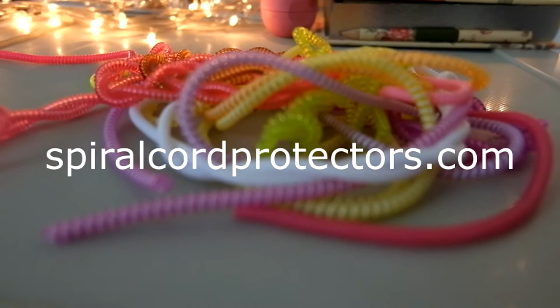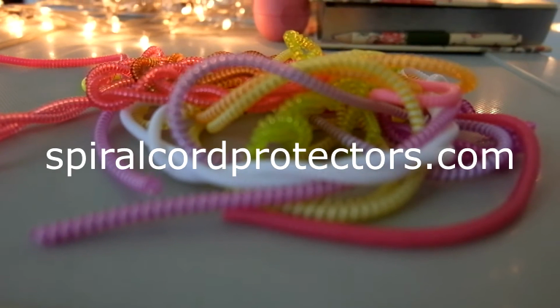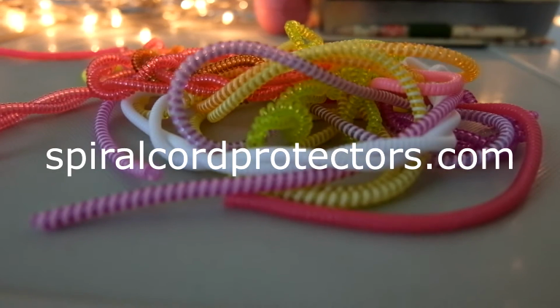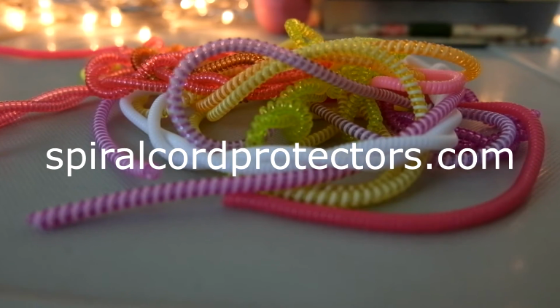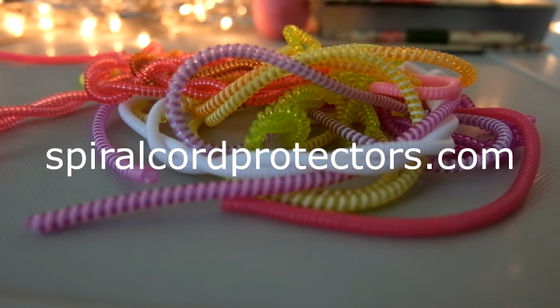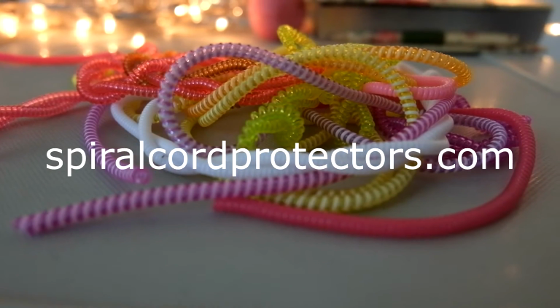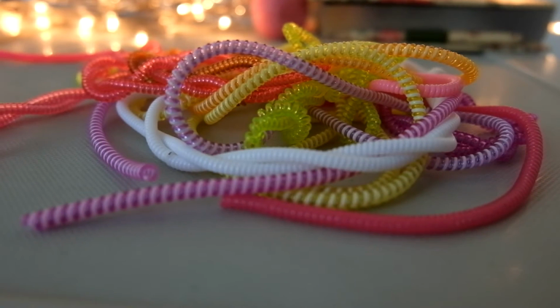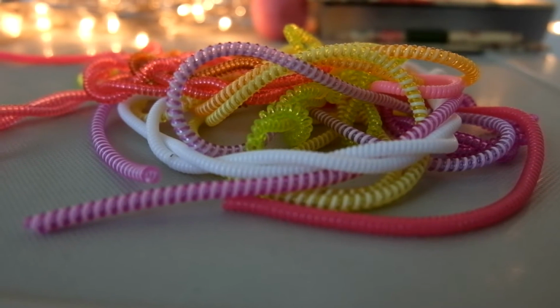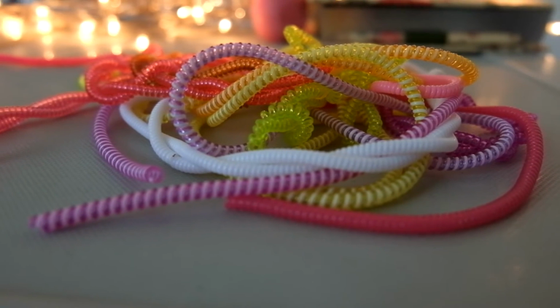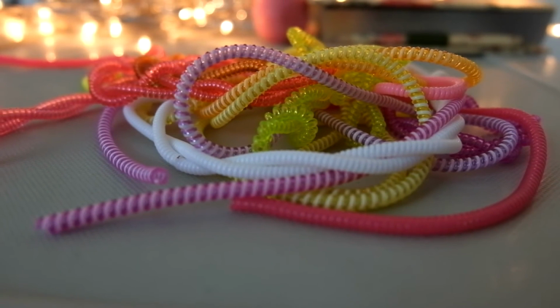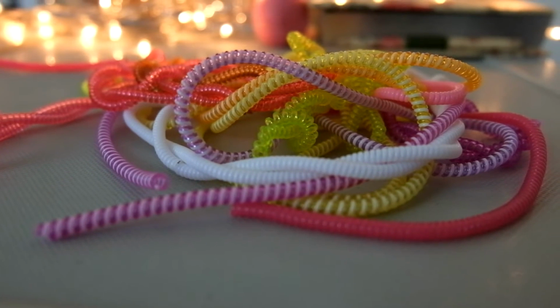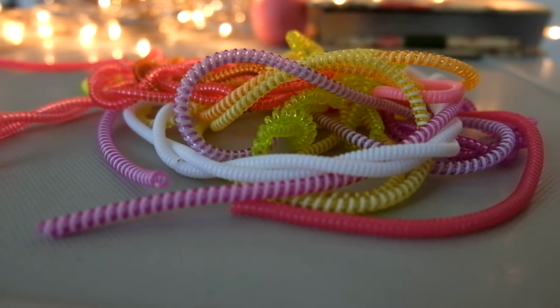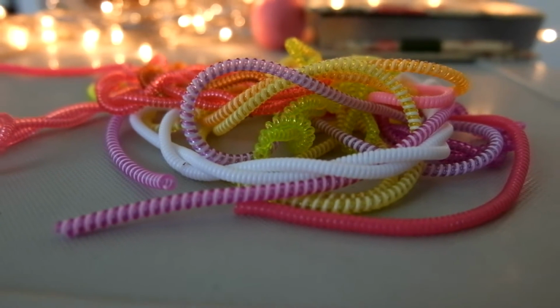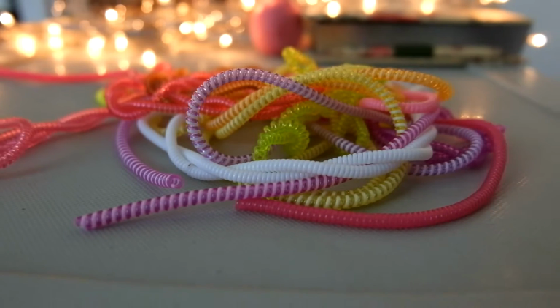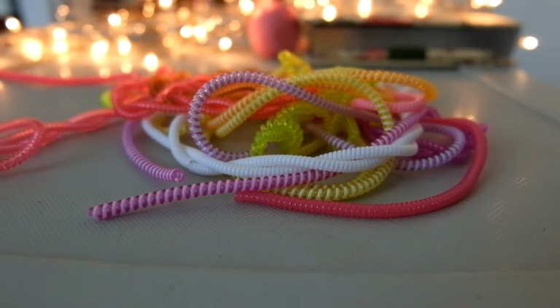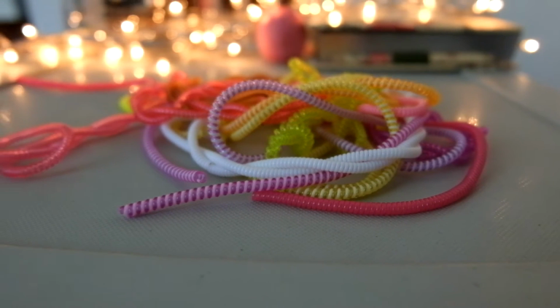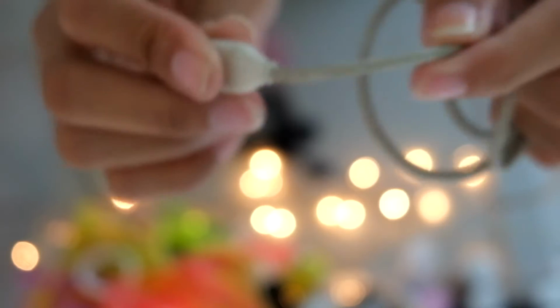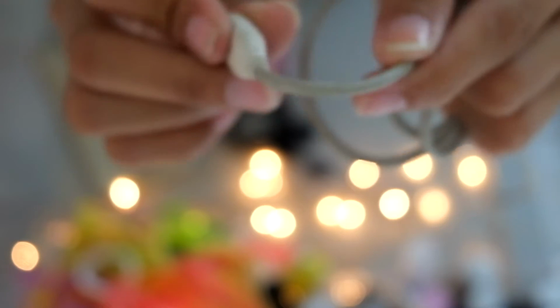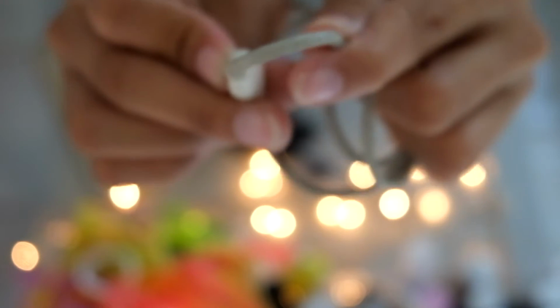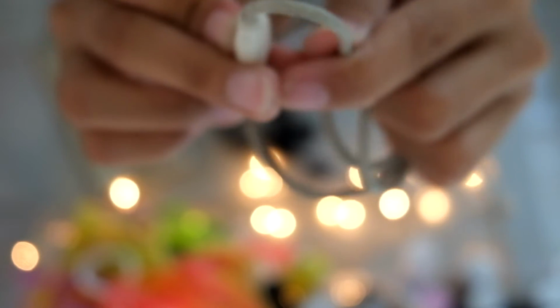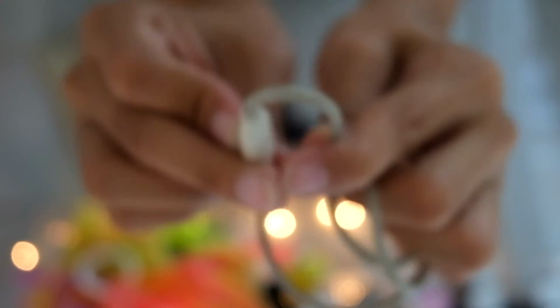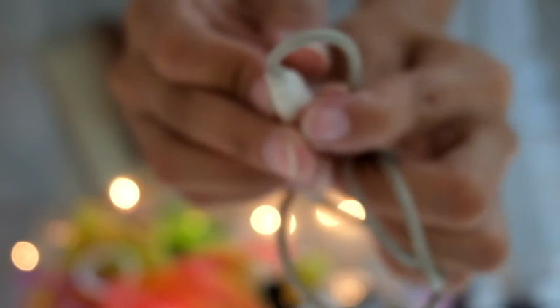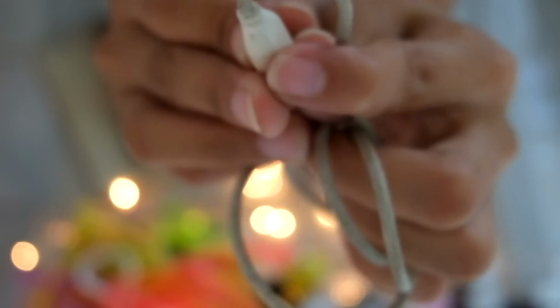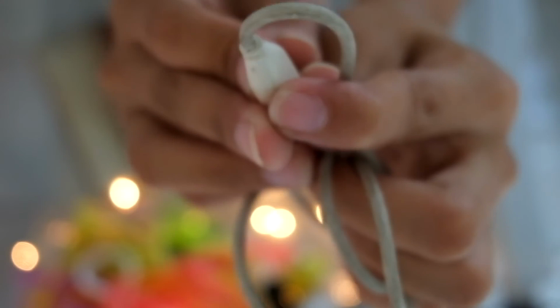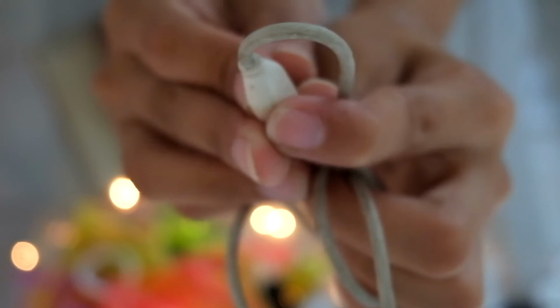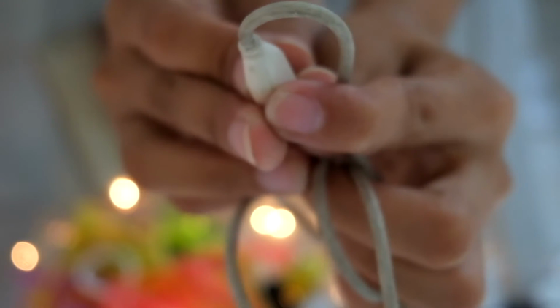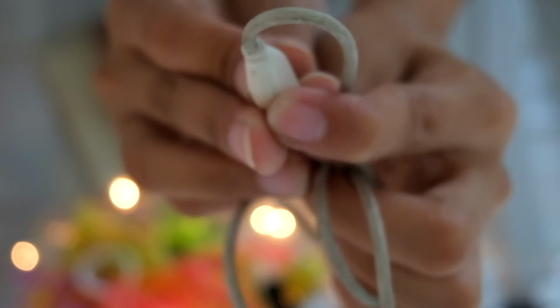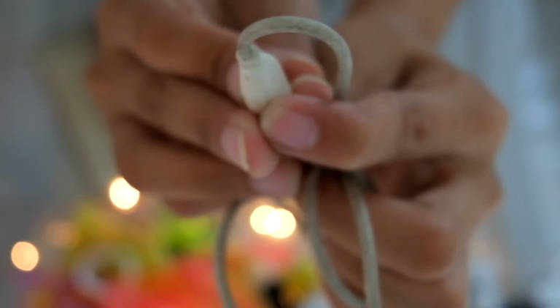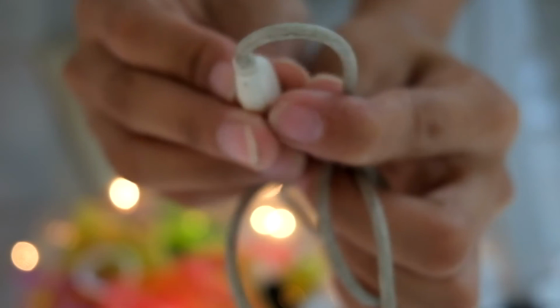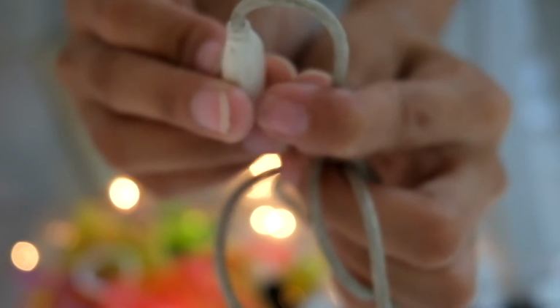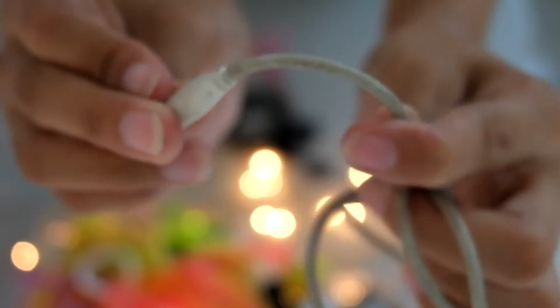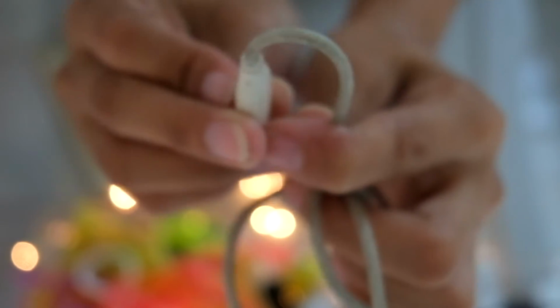I got my stash from spiralcordprotectors.com — they're fast, they're easy to work with, and I love all the designs and colors that they have. So make sure to check it out!